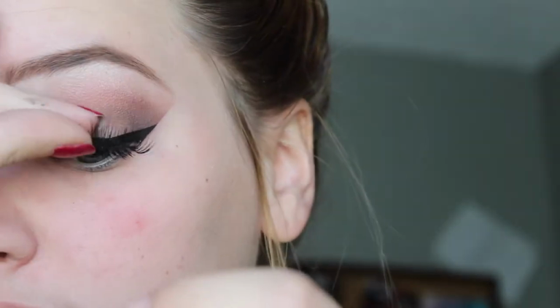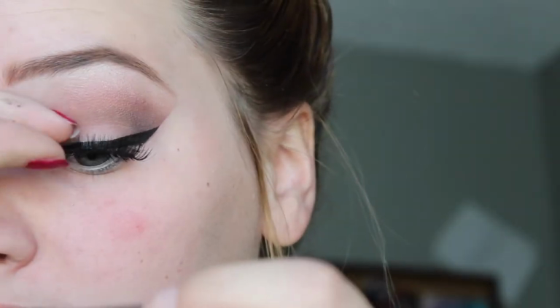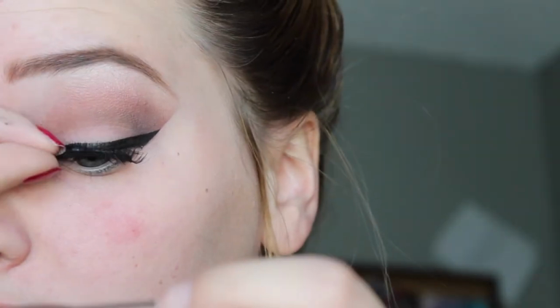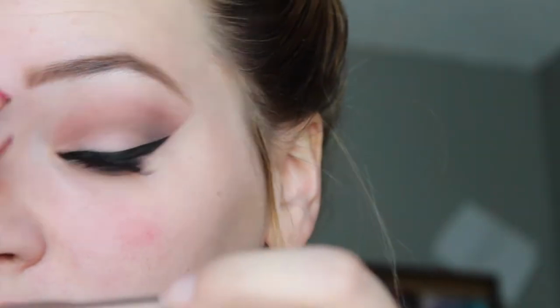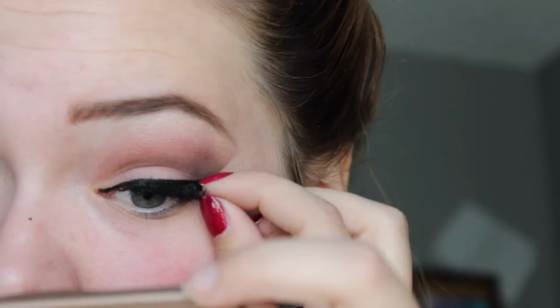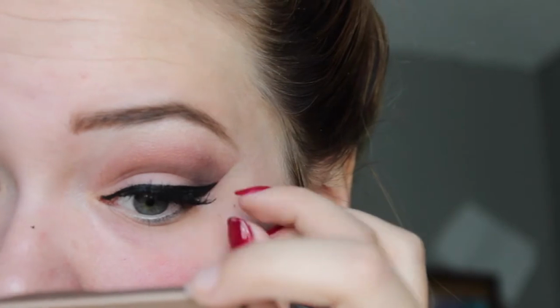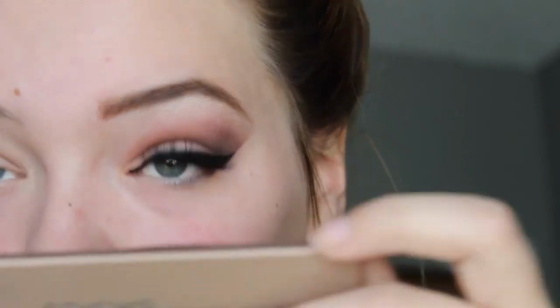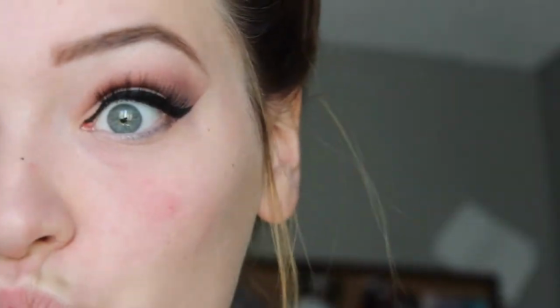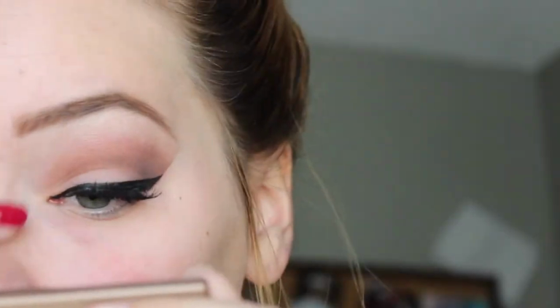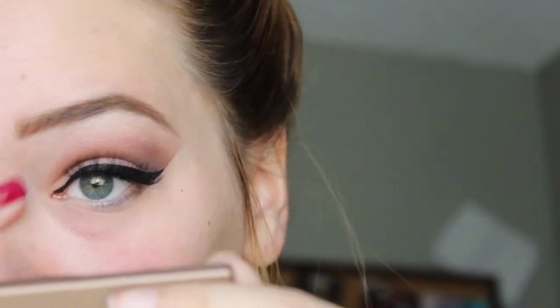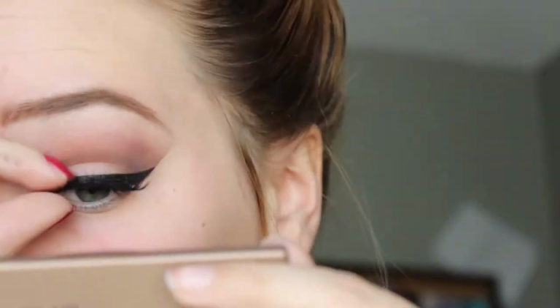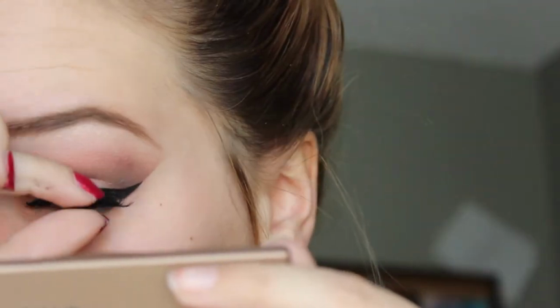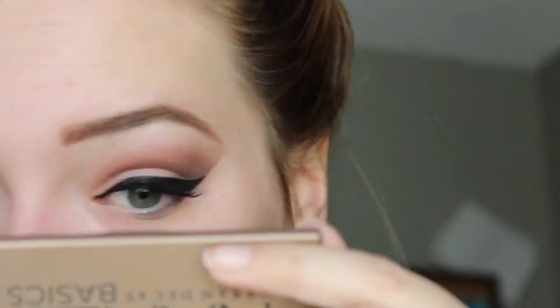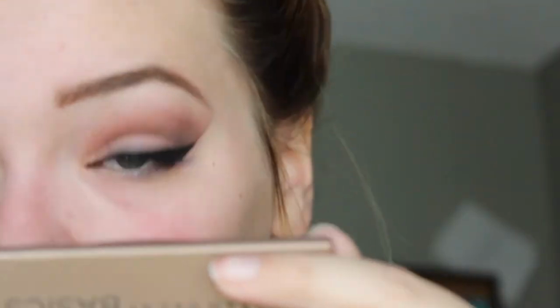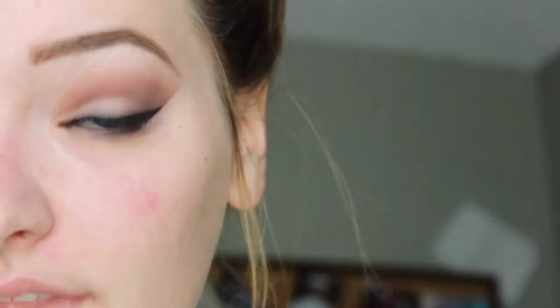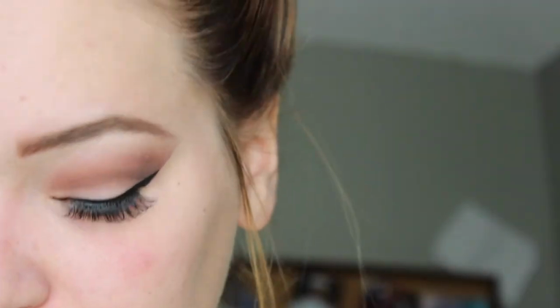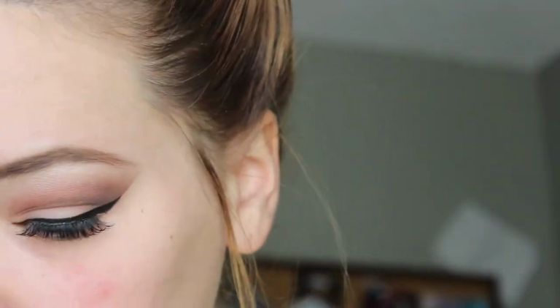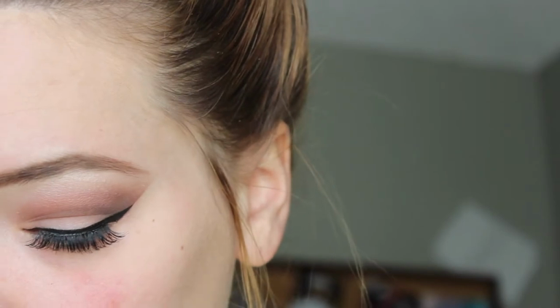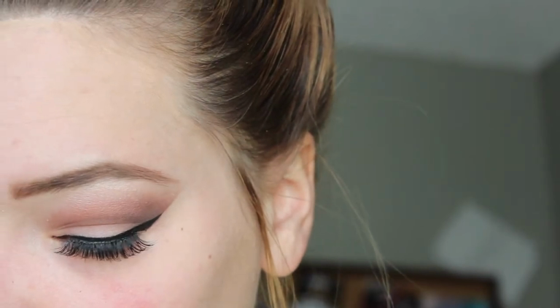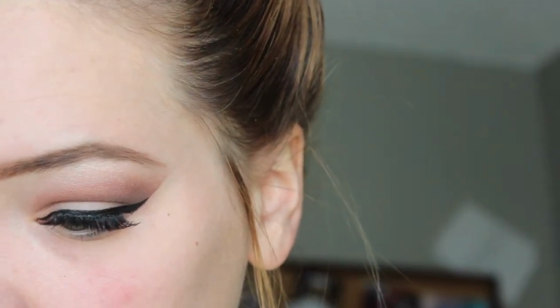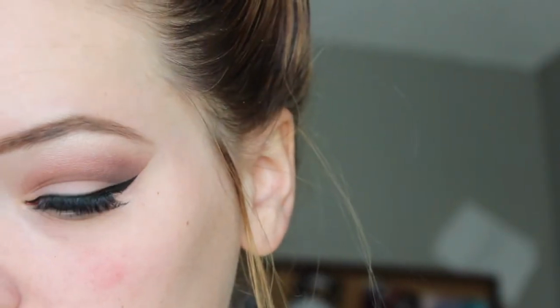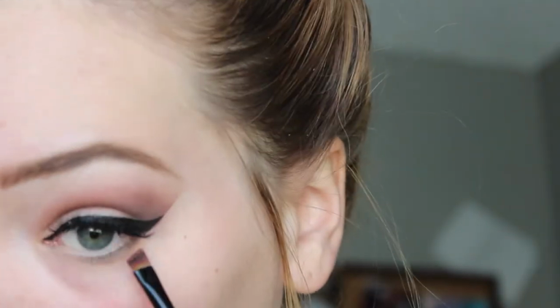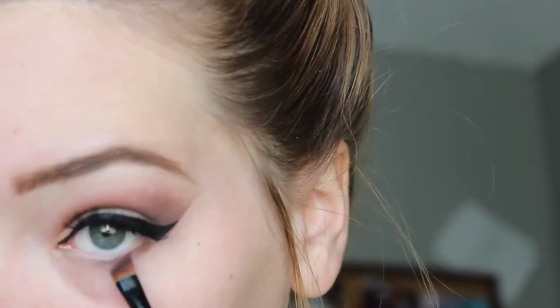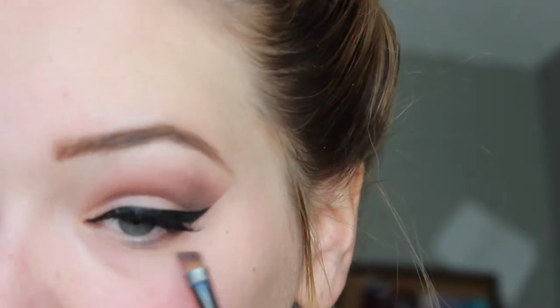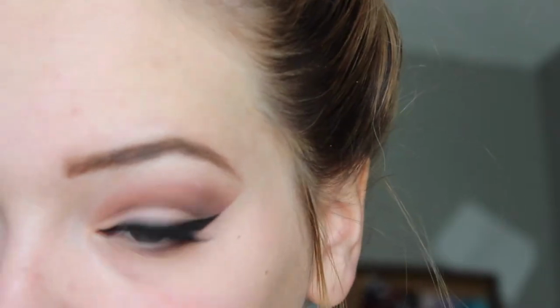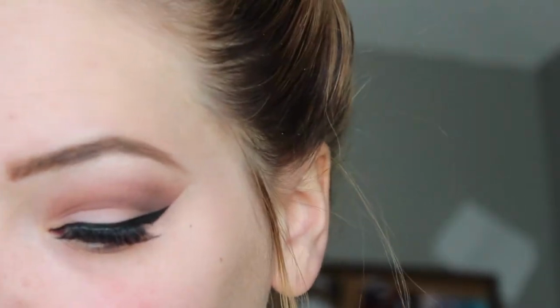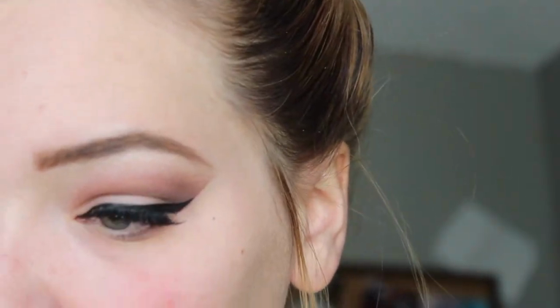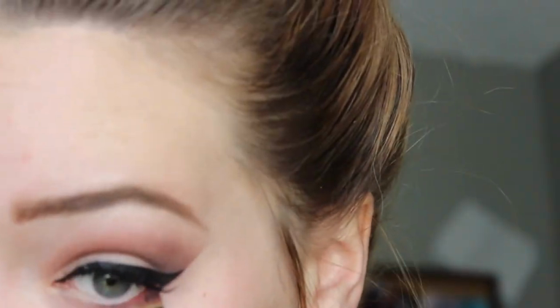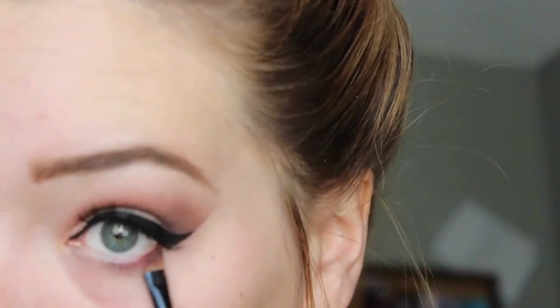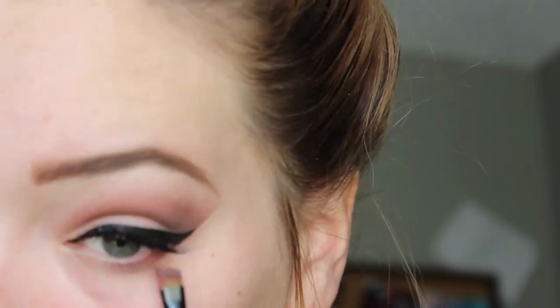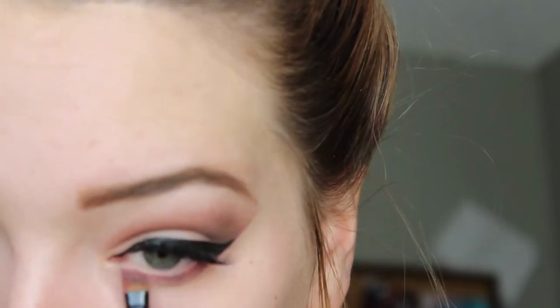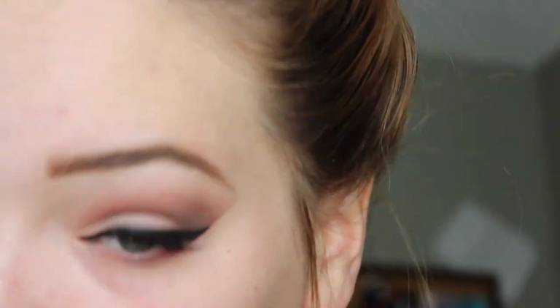I'm going to use the Benefit Their Real Mascara to really blend in my fake eyelashes with my real ones. This is my favorite step because I love the eyelashes. I'm going to take the orange shadow we used on the lid and run it across my bottom lash line to give a little pop. Especially for blue eyes it looks amazing.